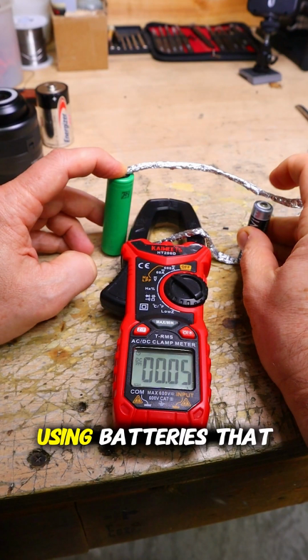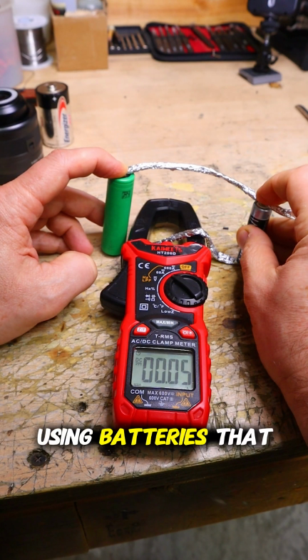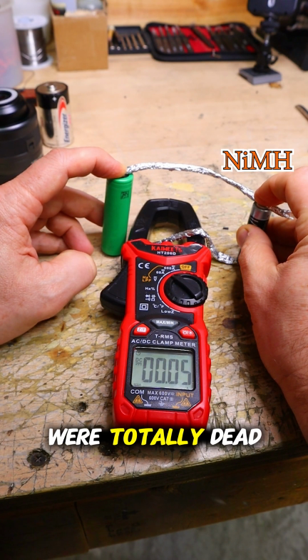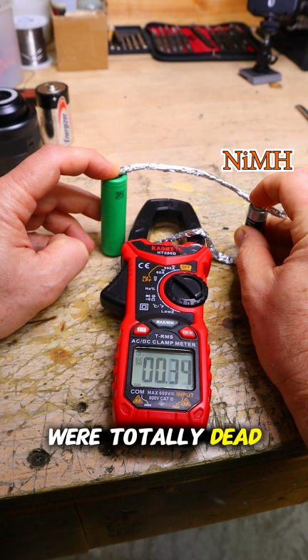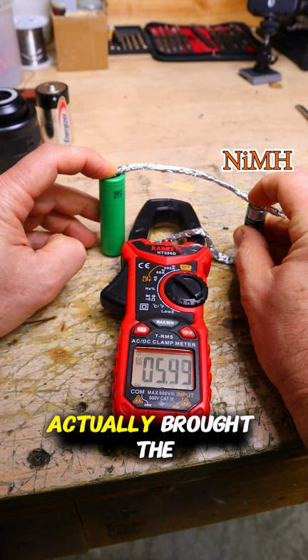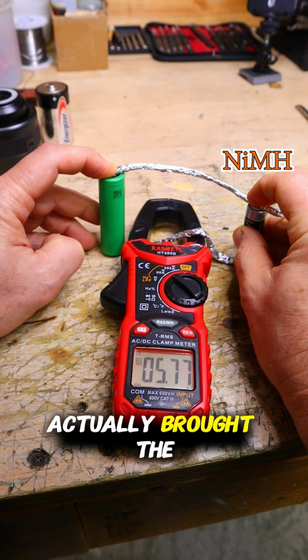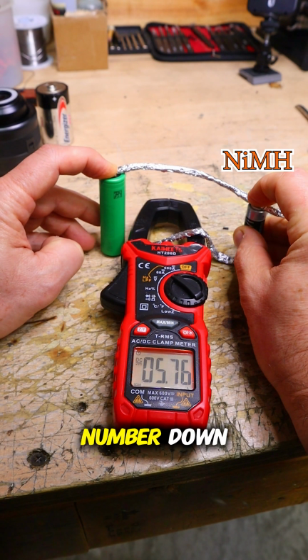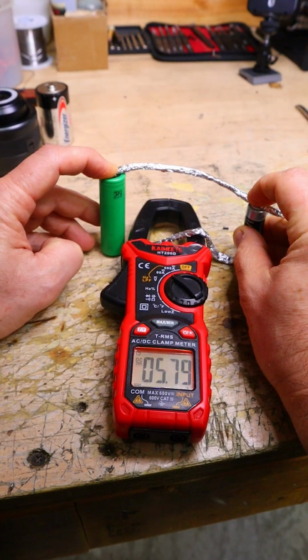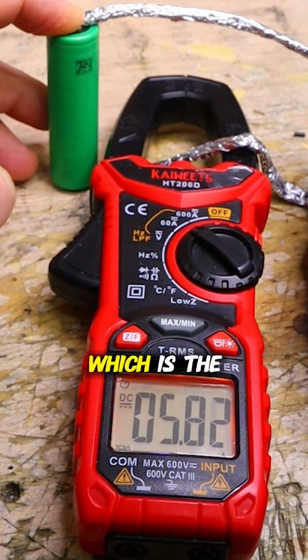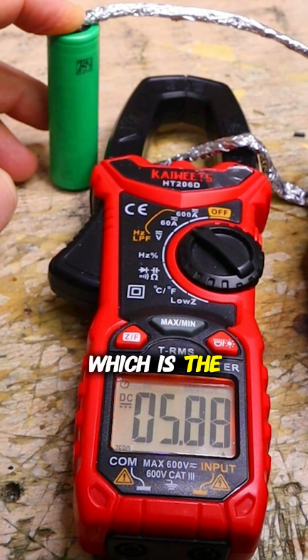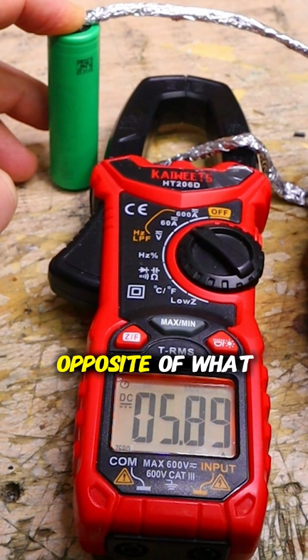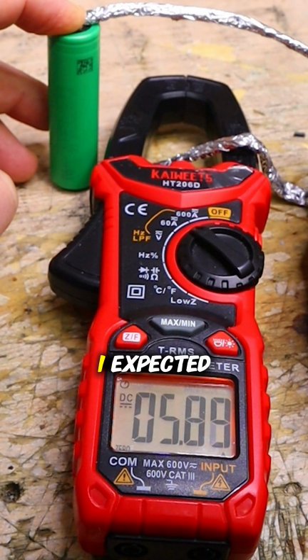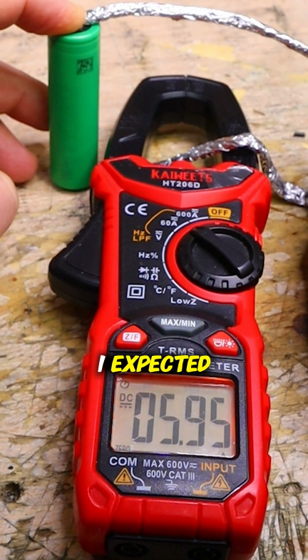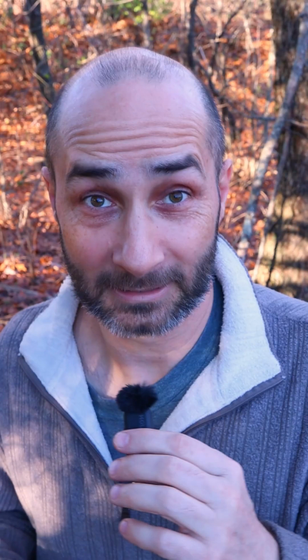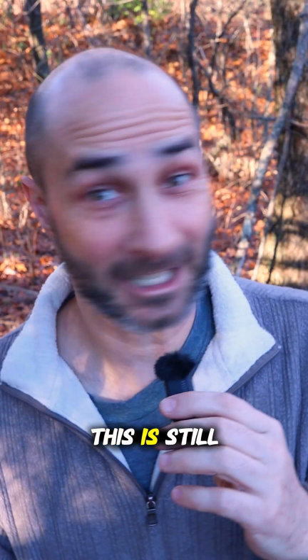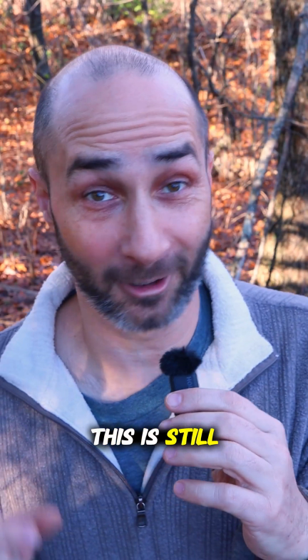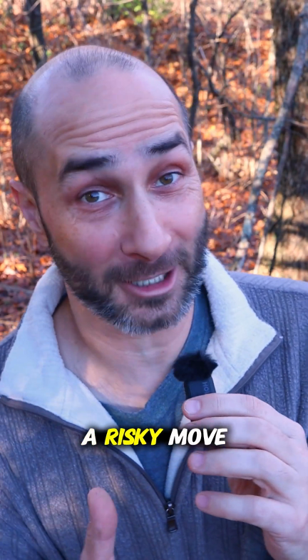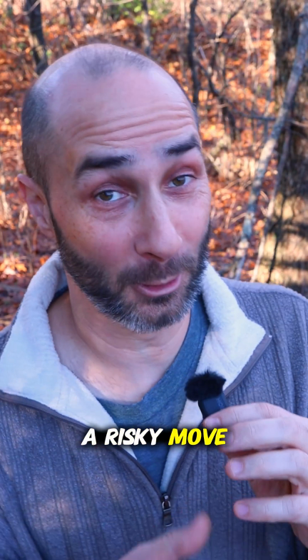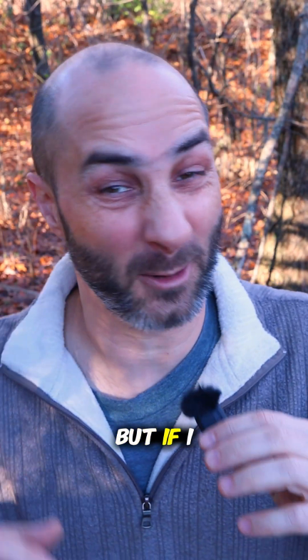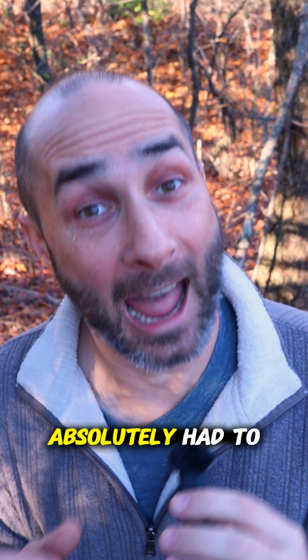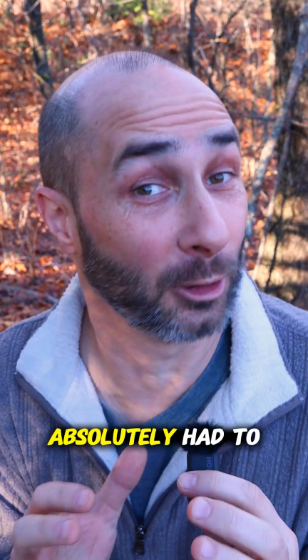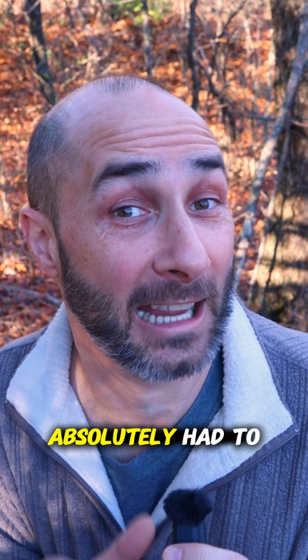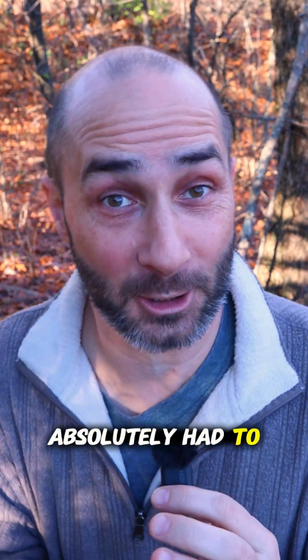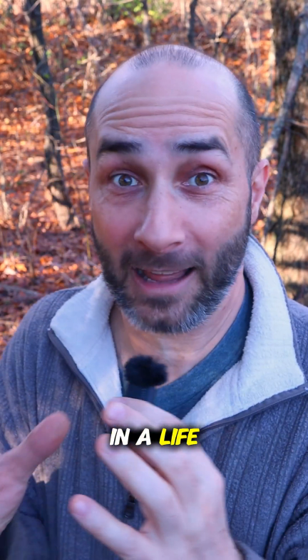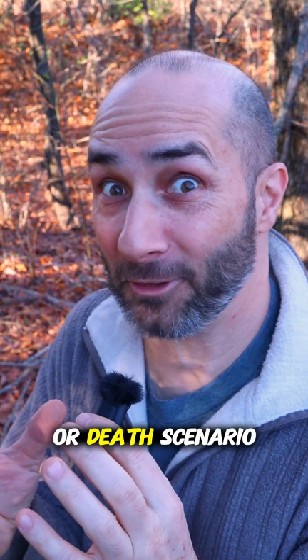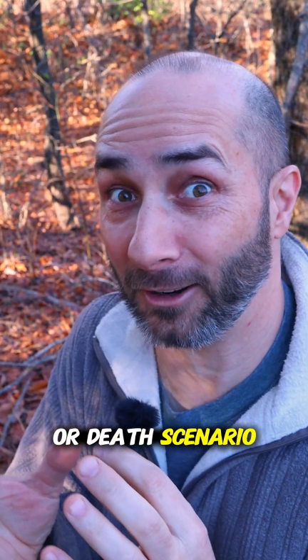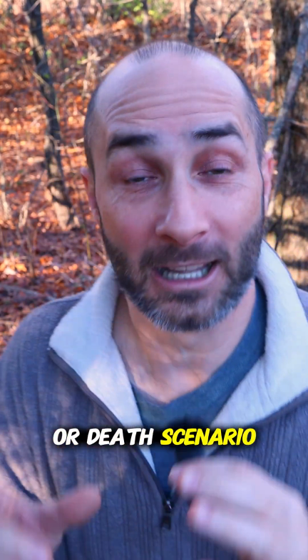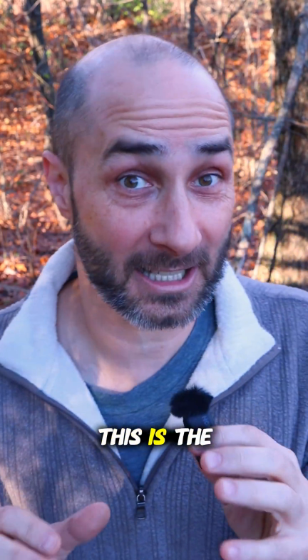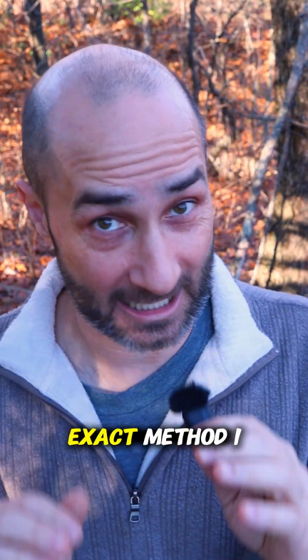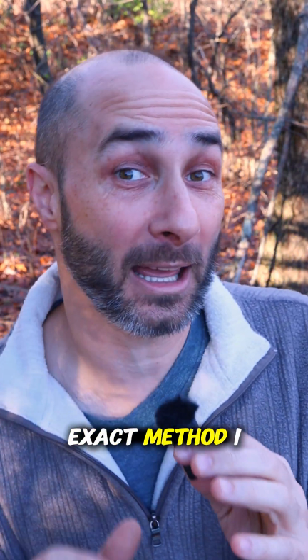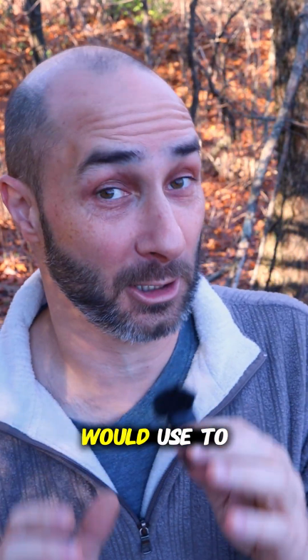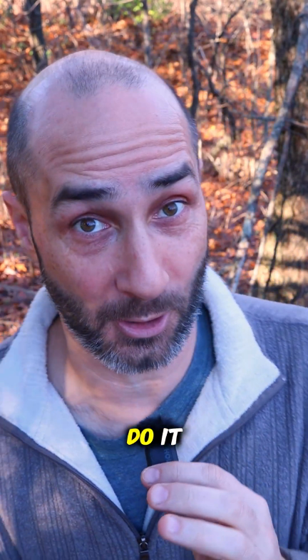Using batteries that were totally dead actually brought the number down, which is the opposite of what I expected. This is still a risky move, but if I absolutely had to in a life or death scenario, this is the exact method I would use to do it.